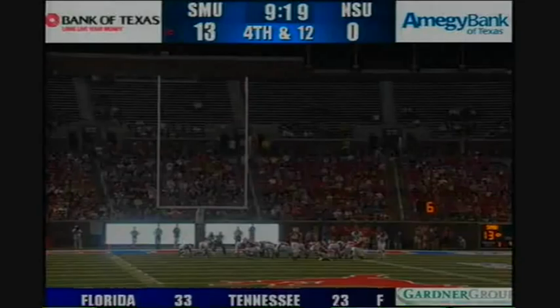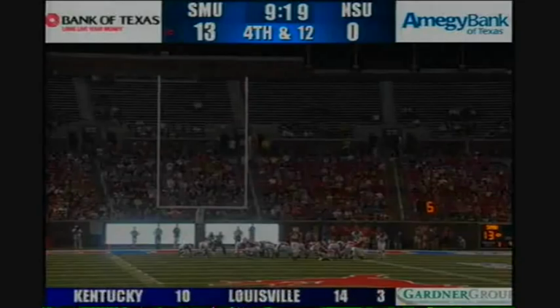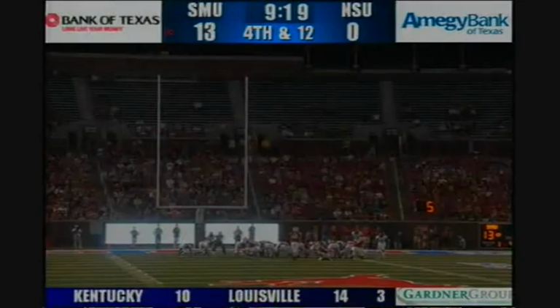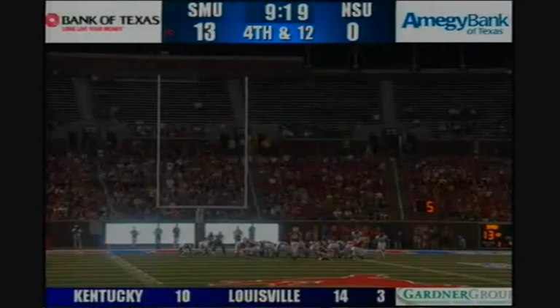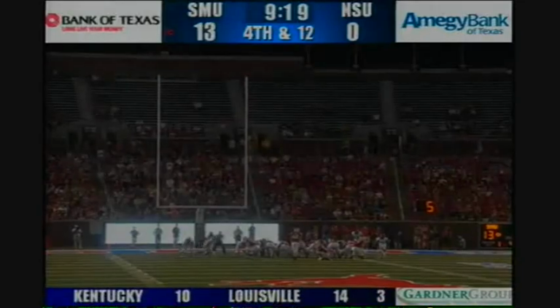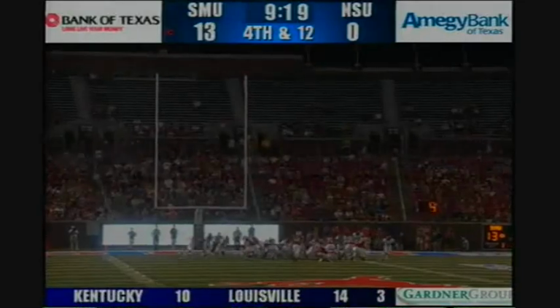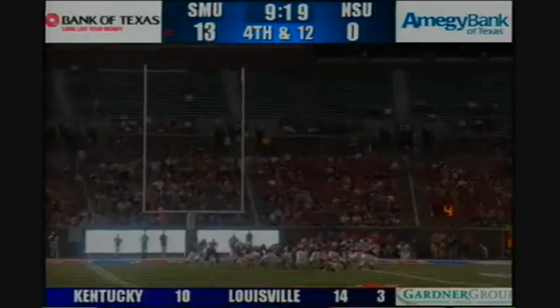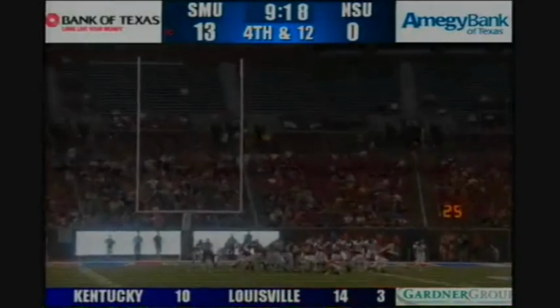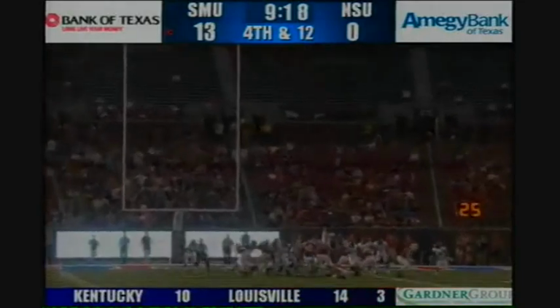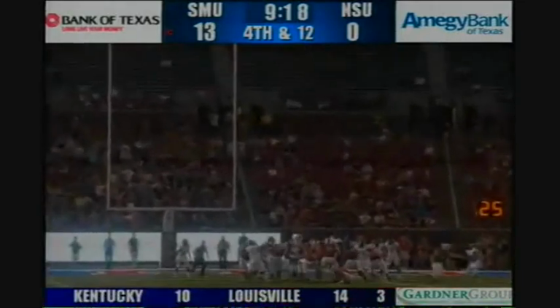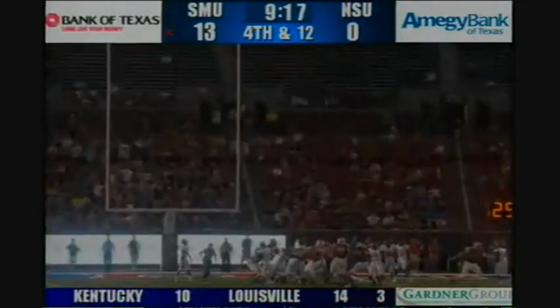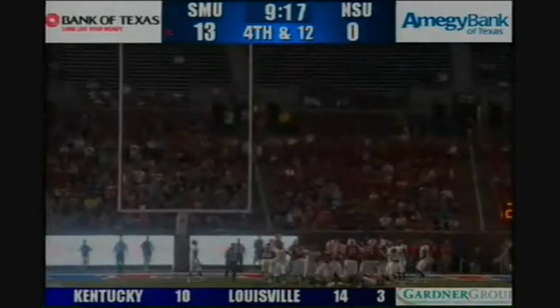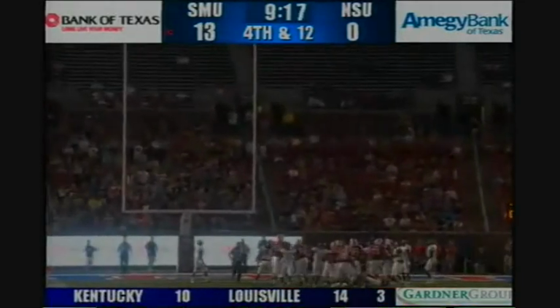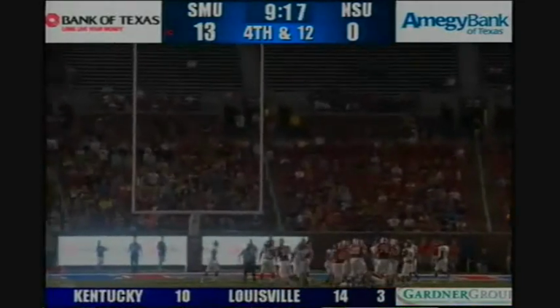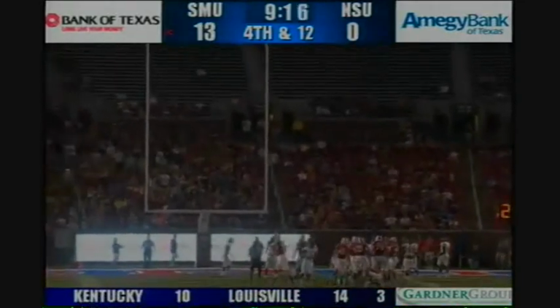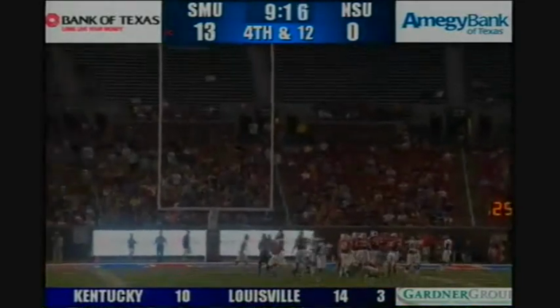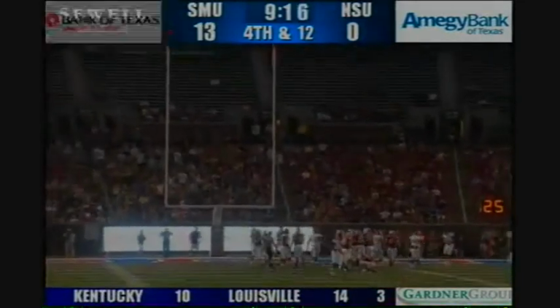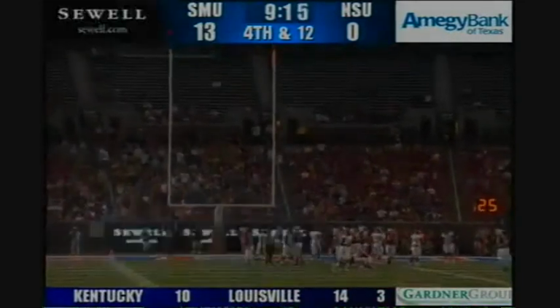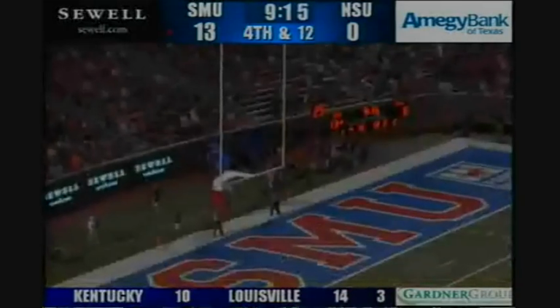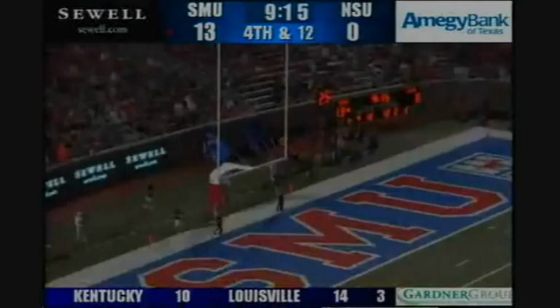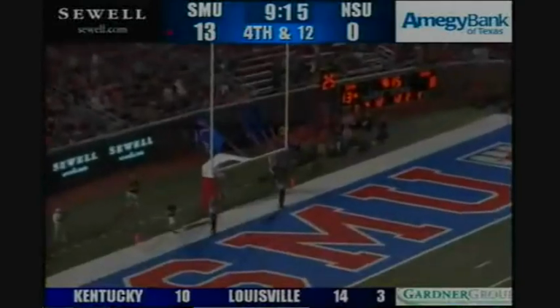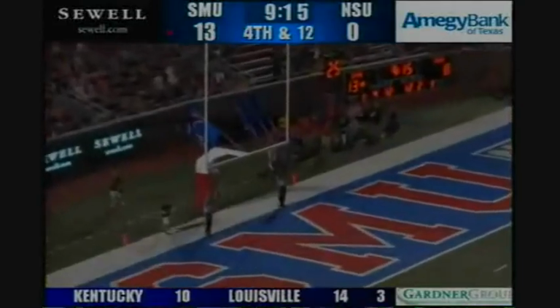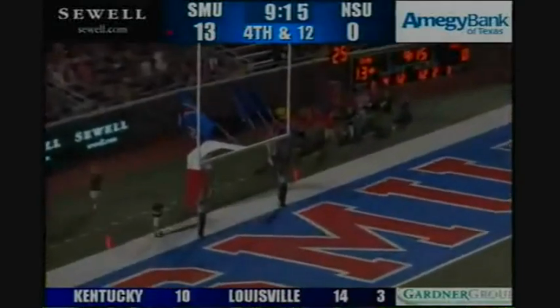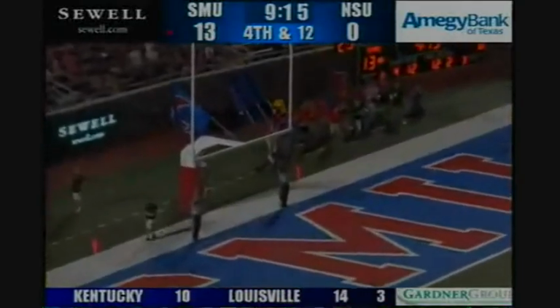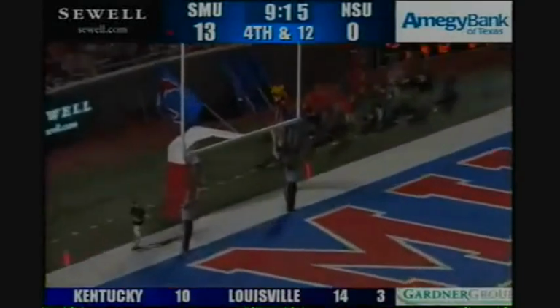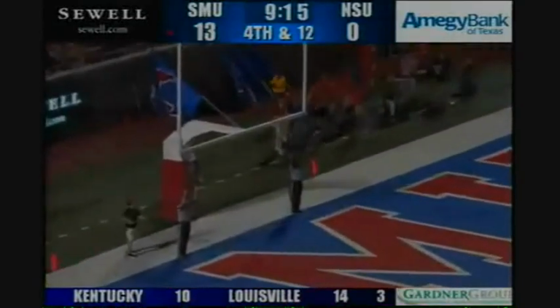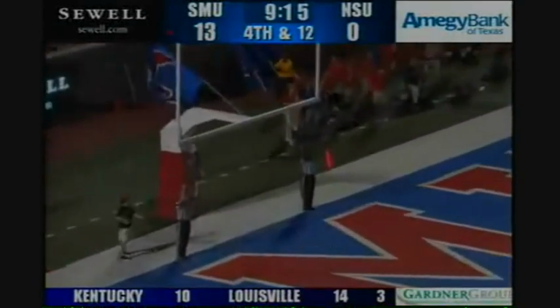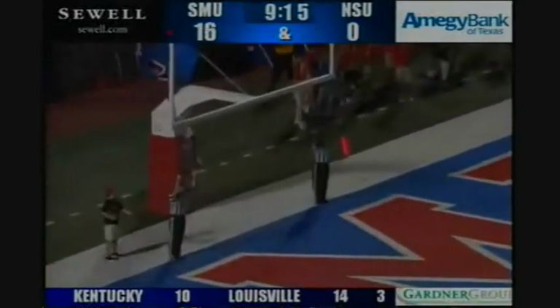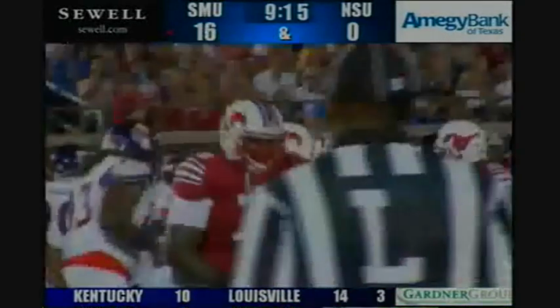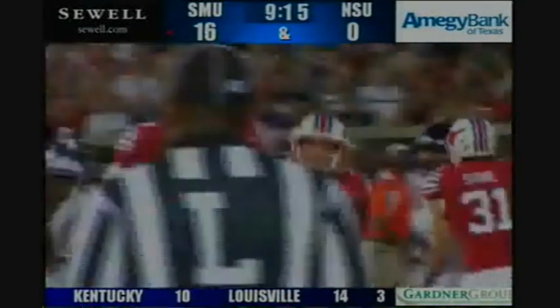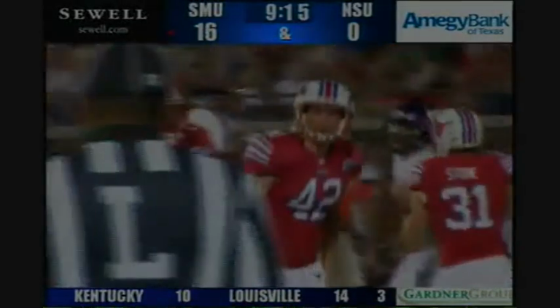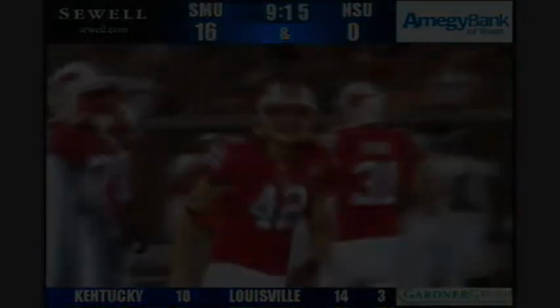Hover, out of the hole to Matt Stone. Kick has the distance, plenty of distance, and this one is good with 9:15 to go — Chase Hover makes his first field goal.